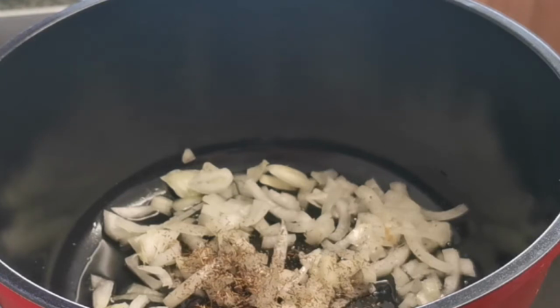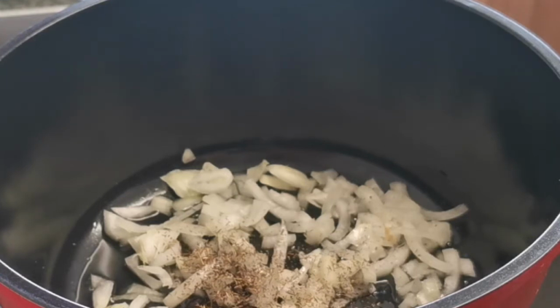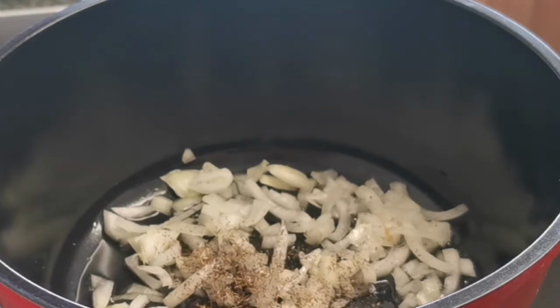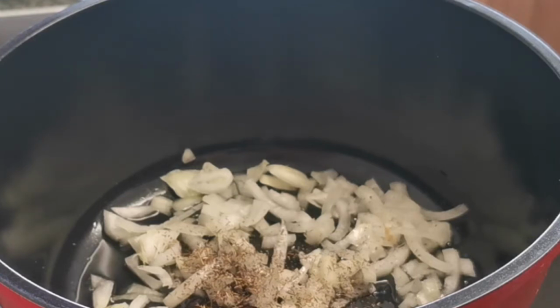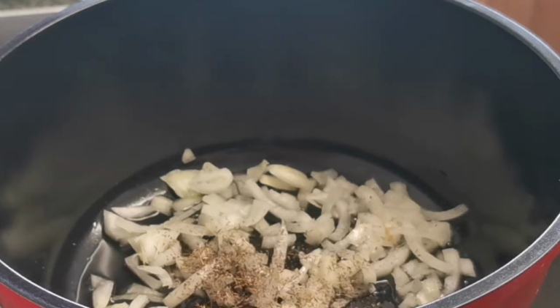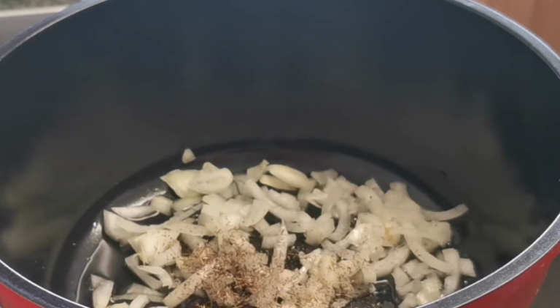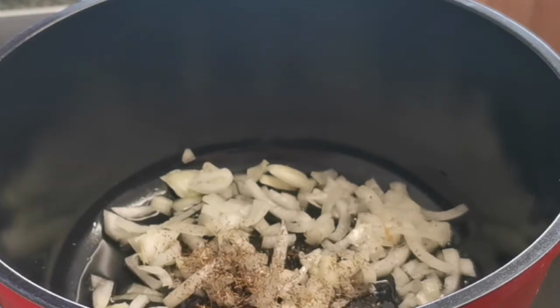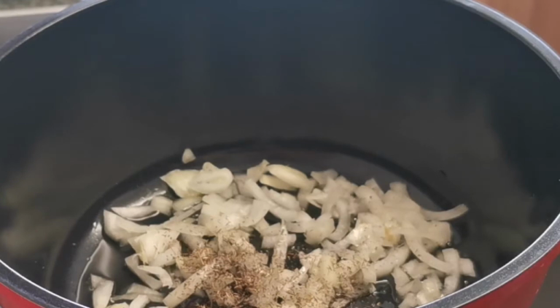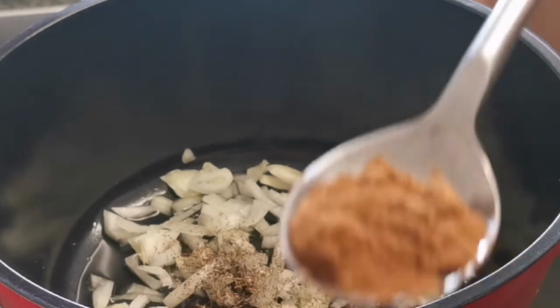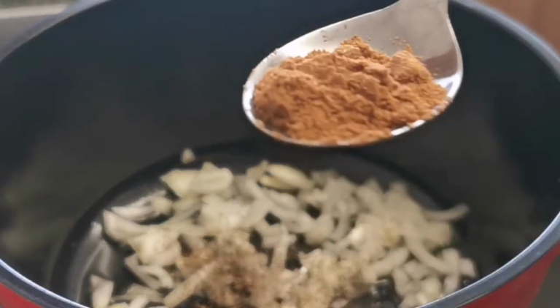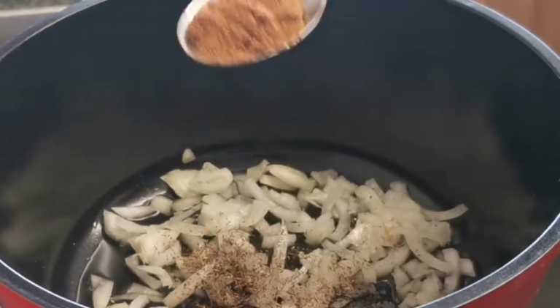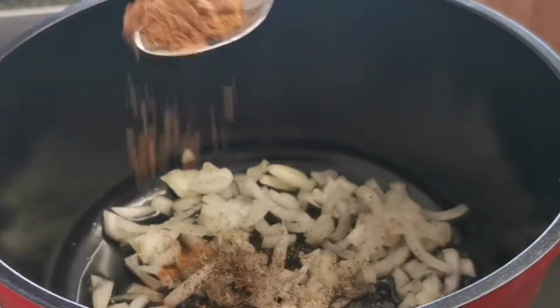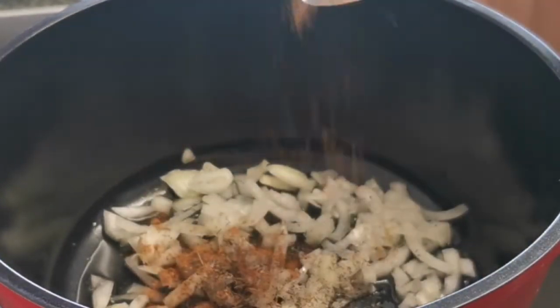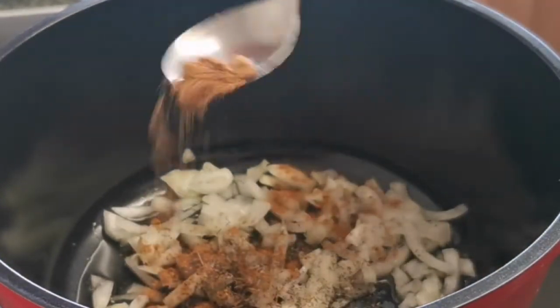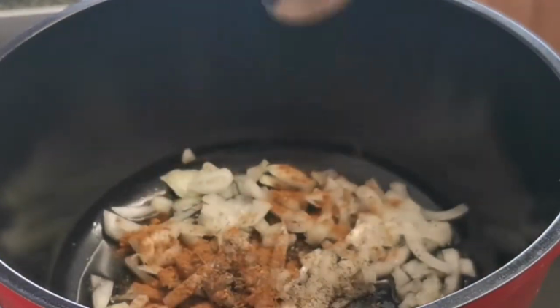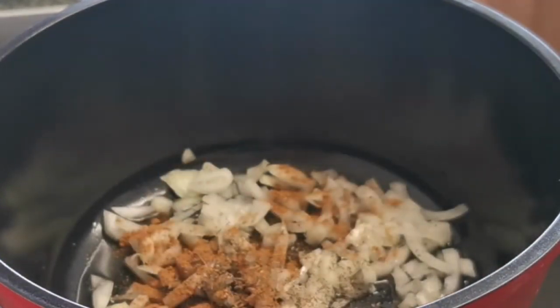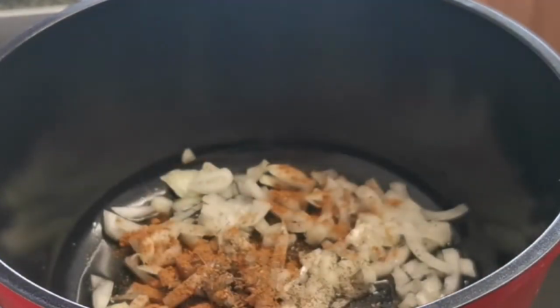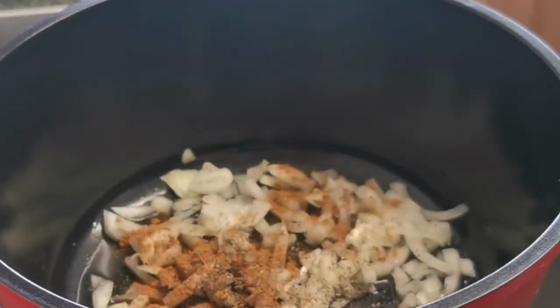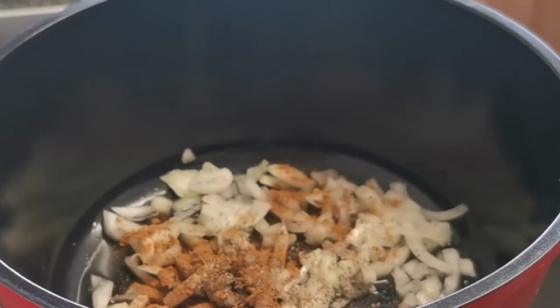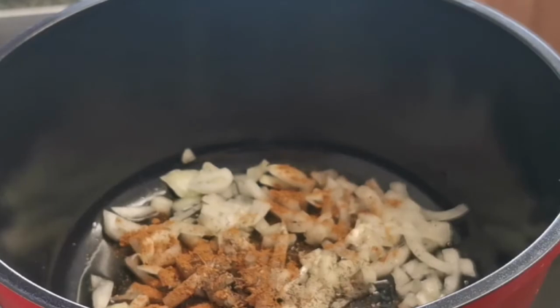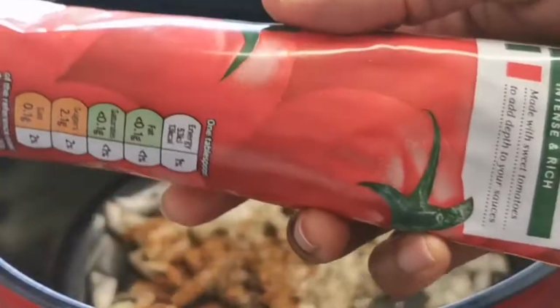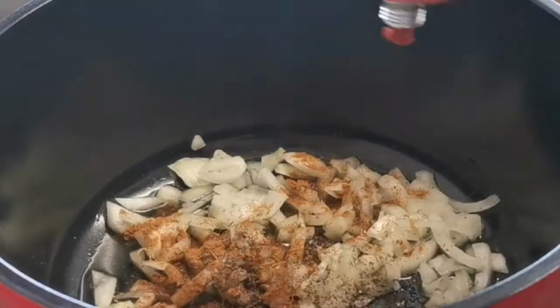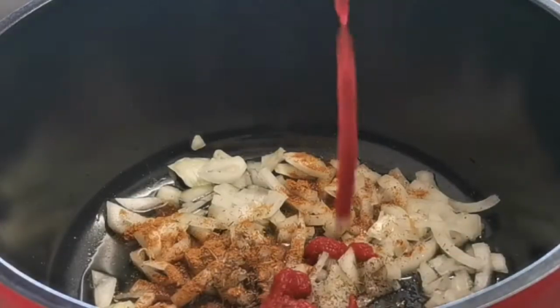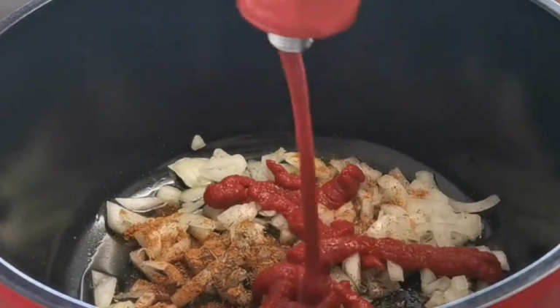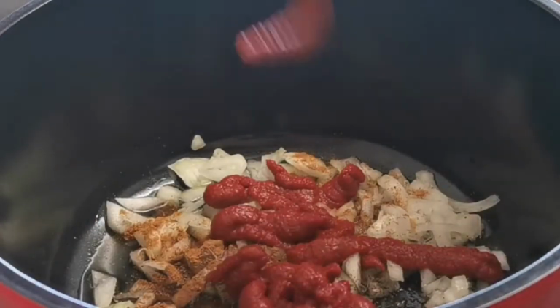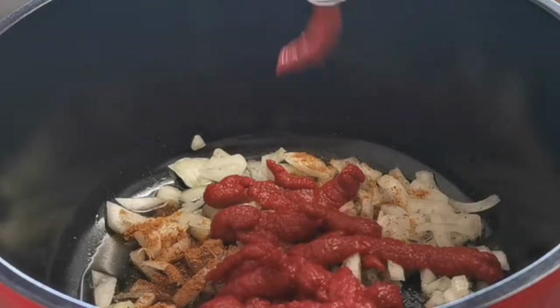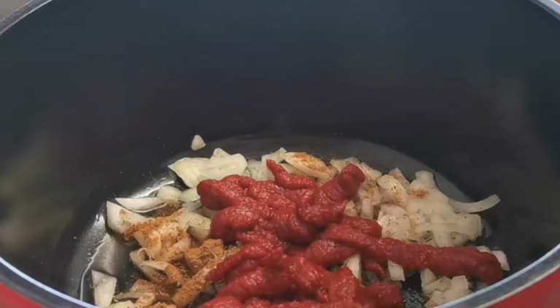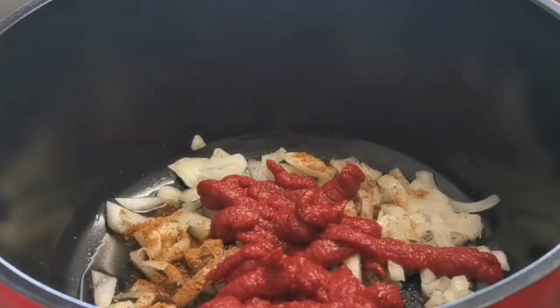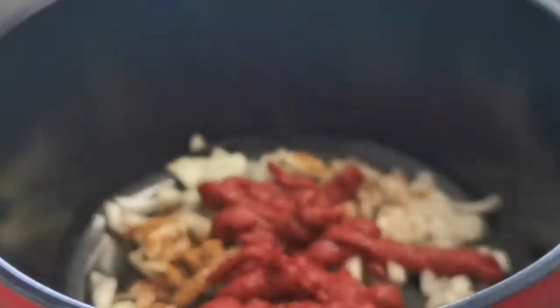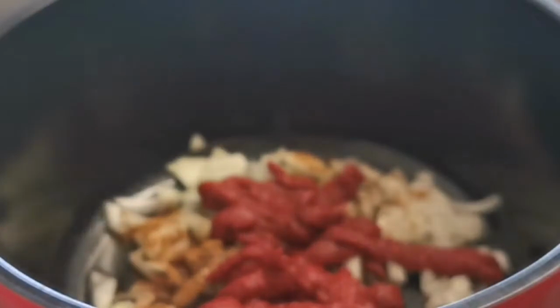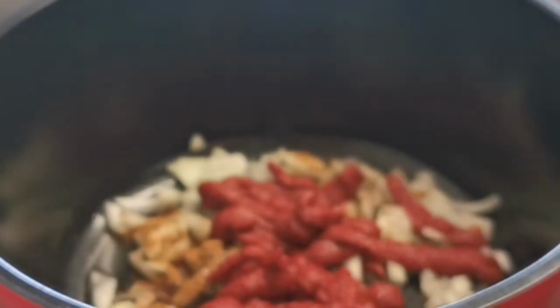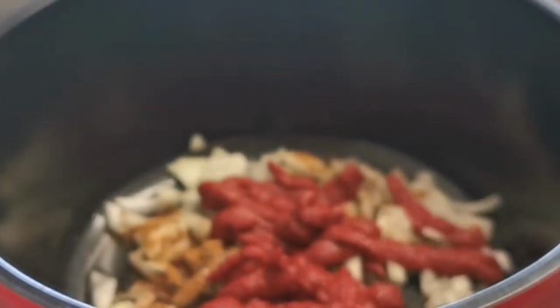I stir it a bit, then I'm adding the tomato paste to this. I'm not using the whole tube — just about half of it.